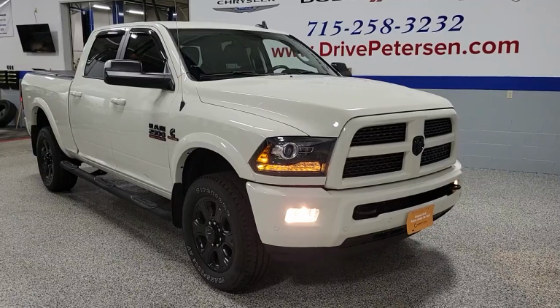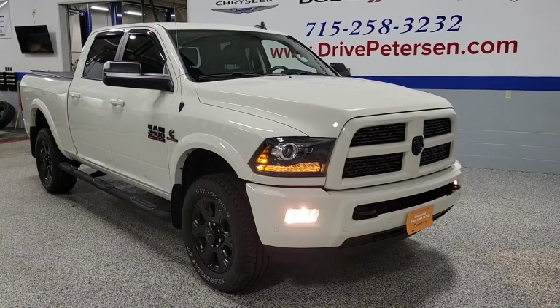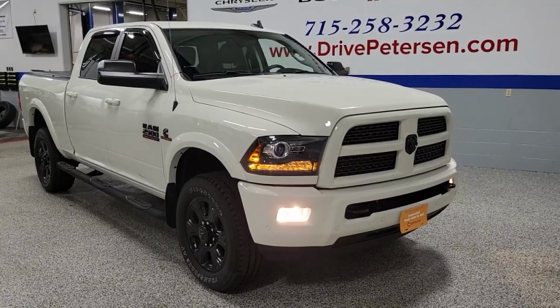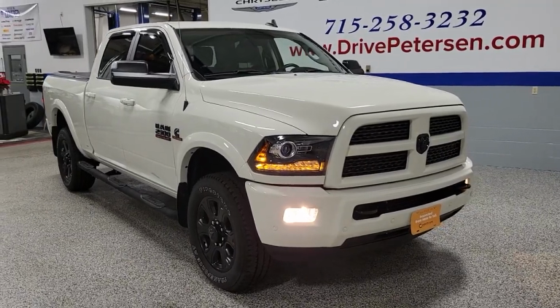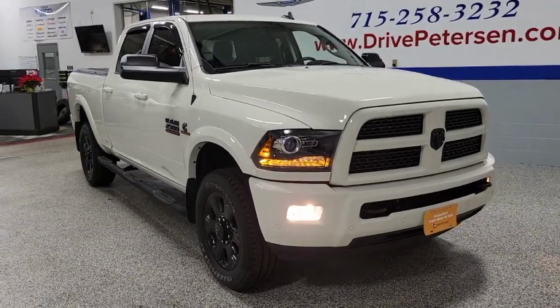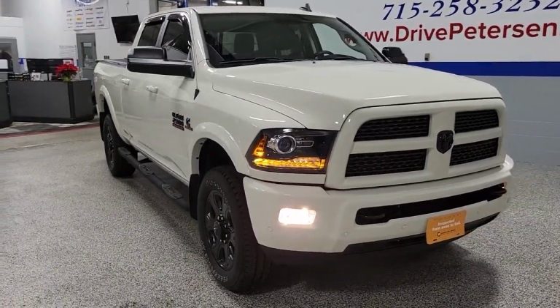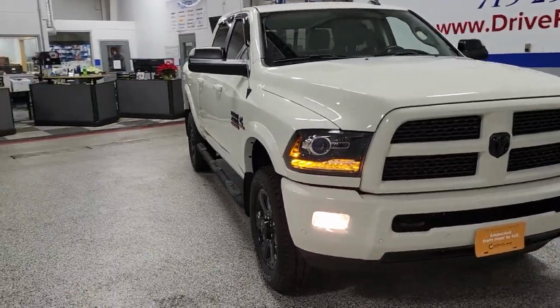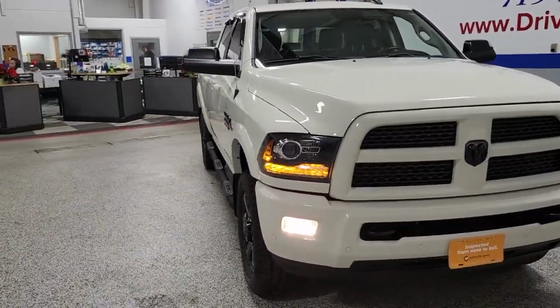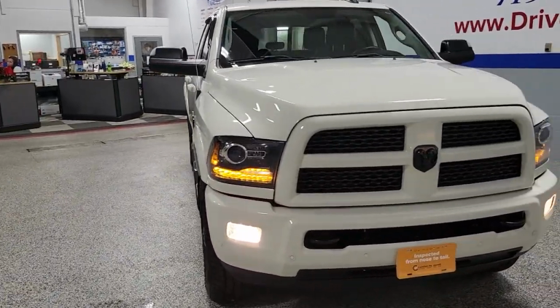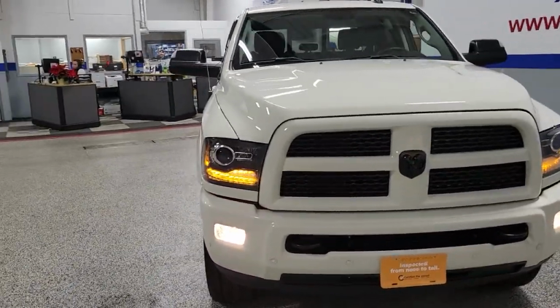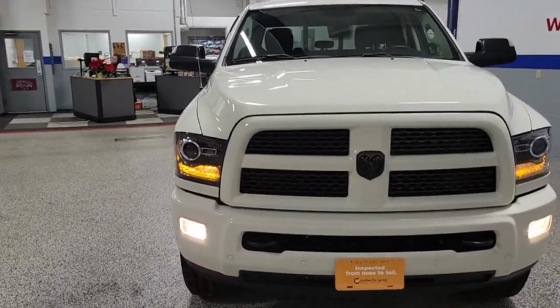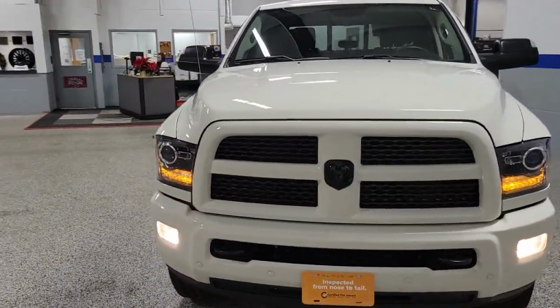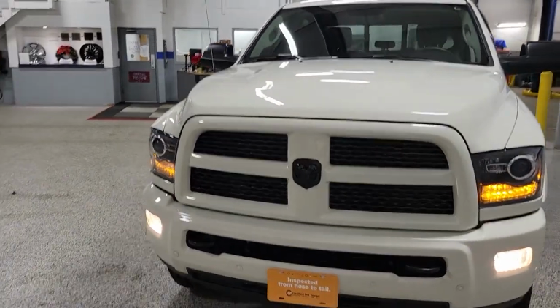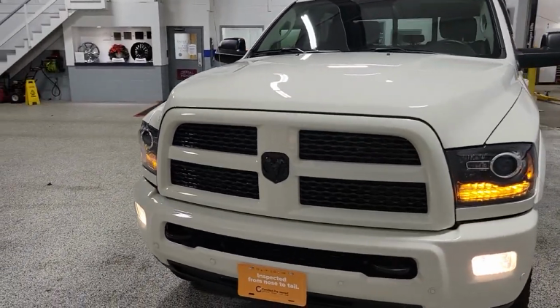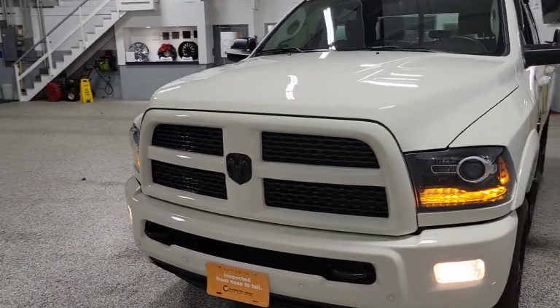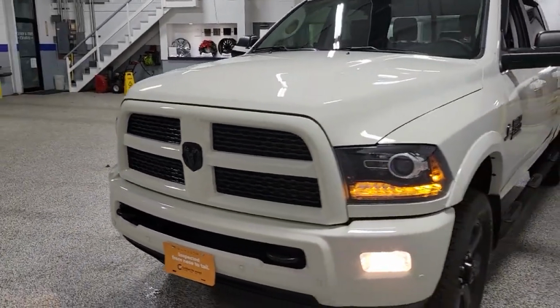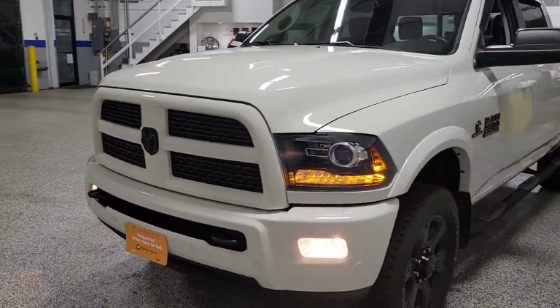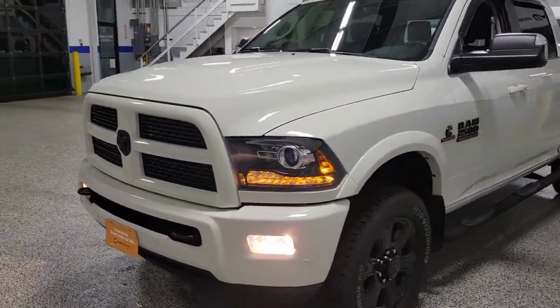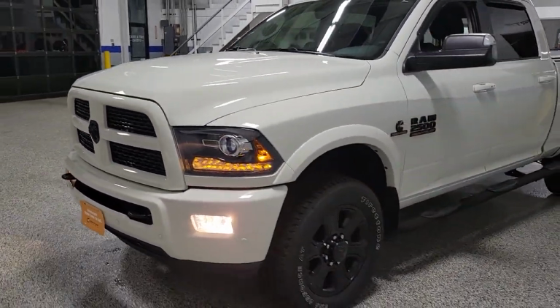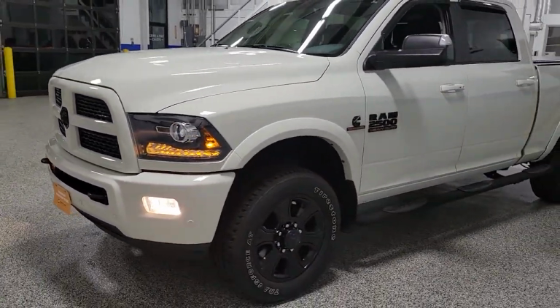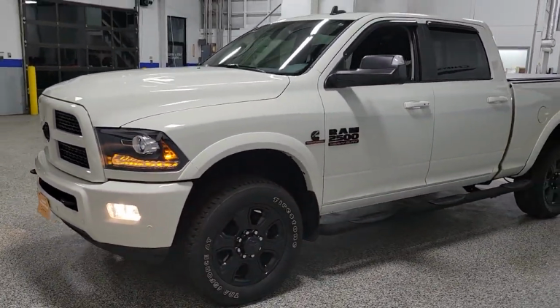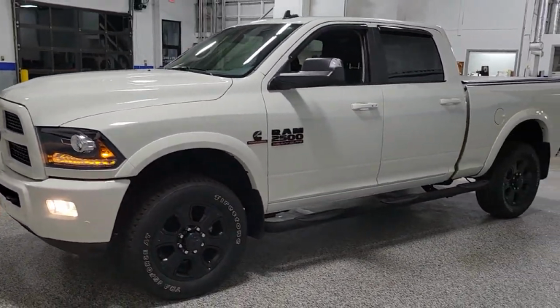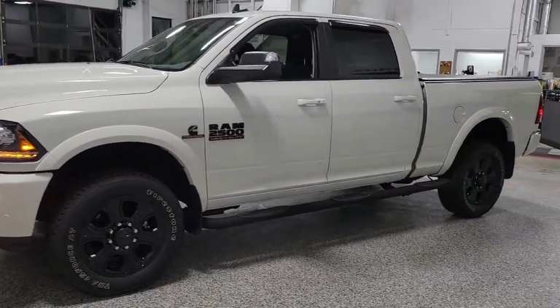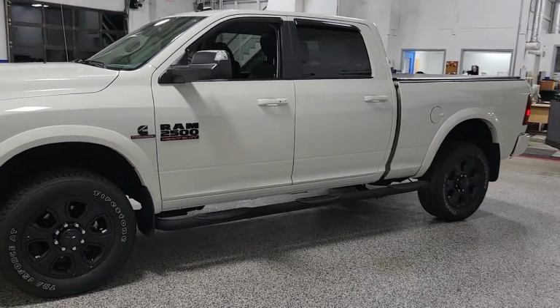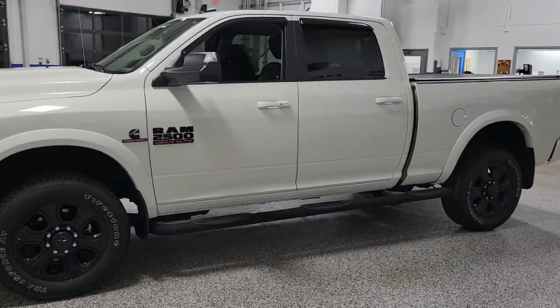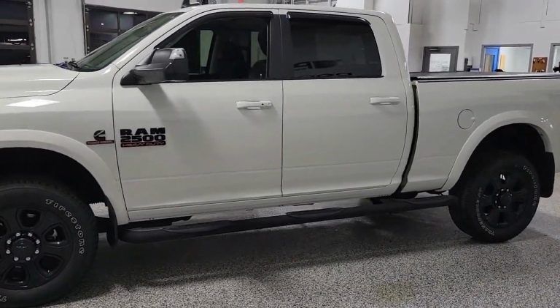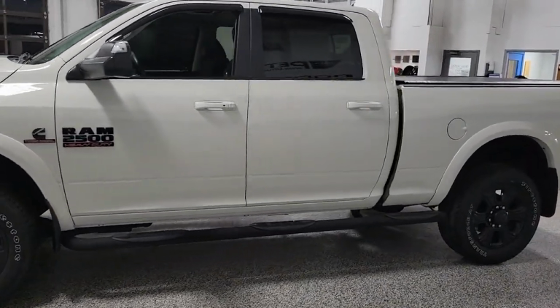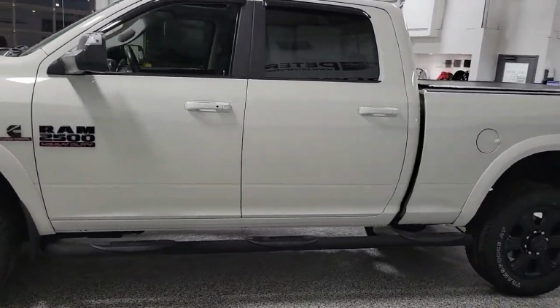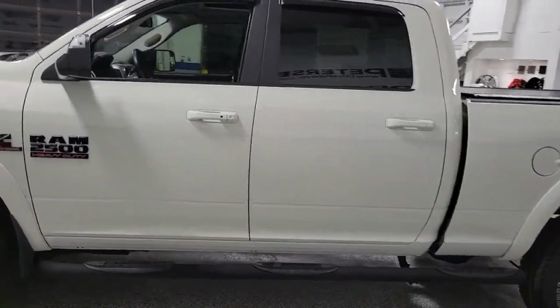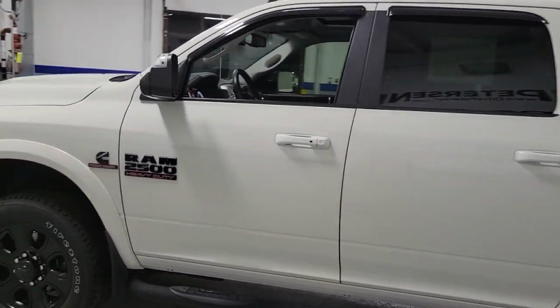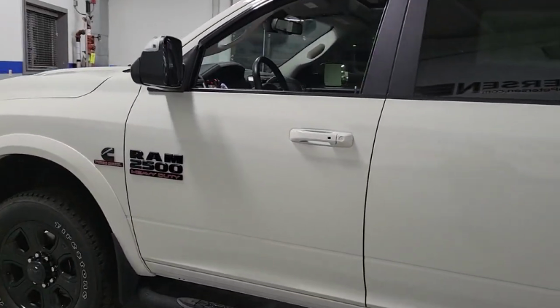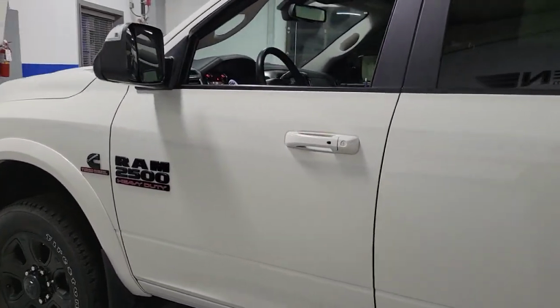You're gonna love the 2016 Ram 2500. This vehicle is an outstanding buy with fewer than 60,000 miles on the odometer. The Ram 2500 has what it takes to get the big jobs done right.